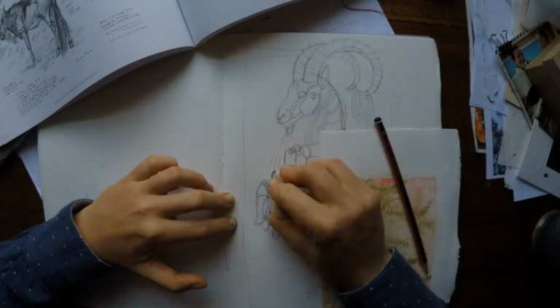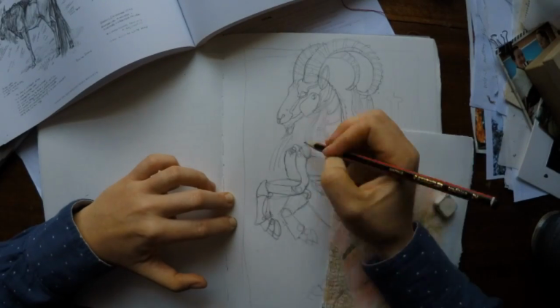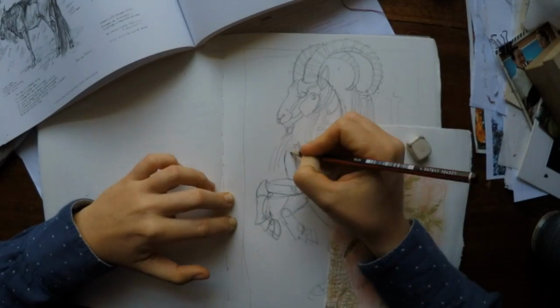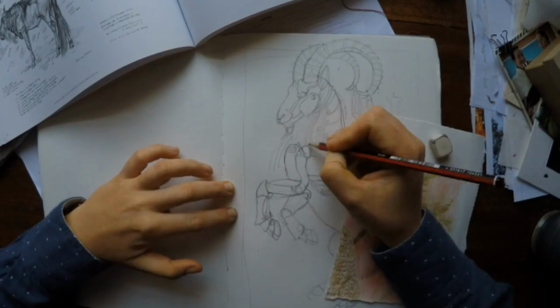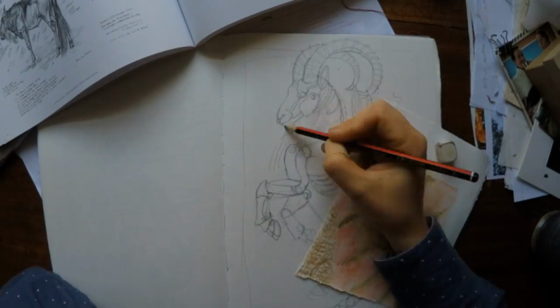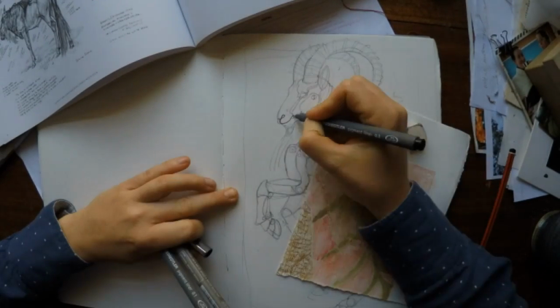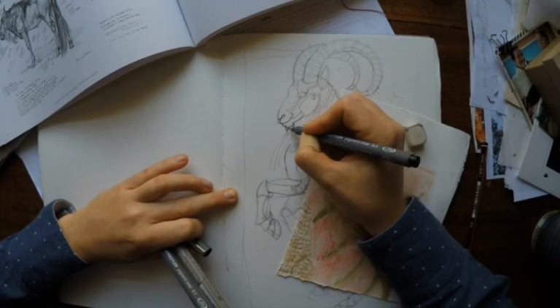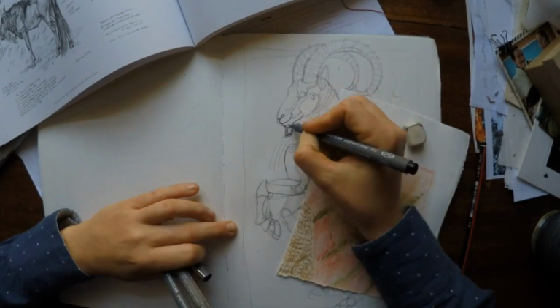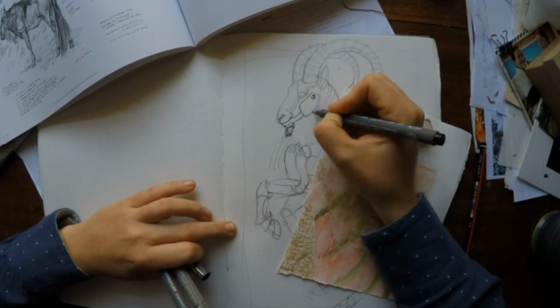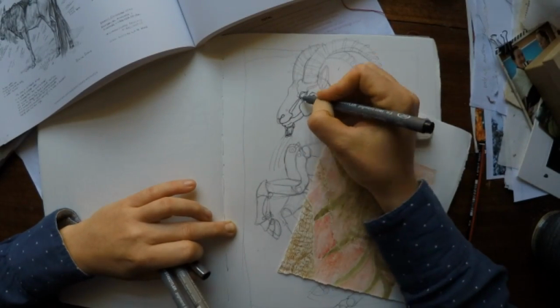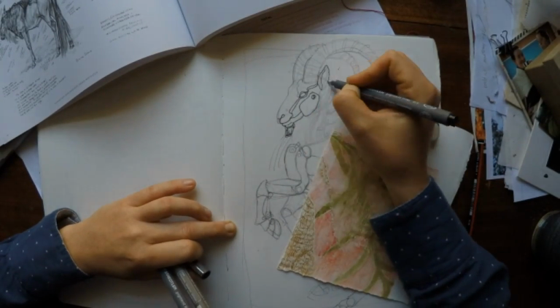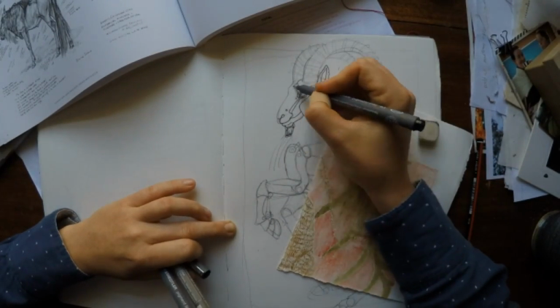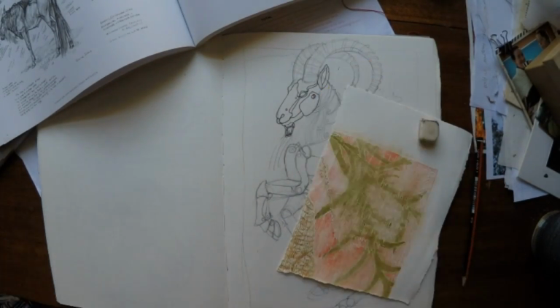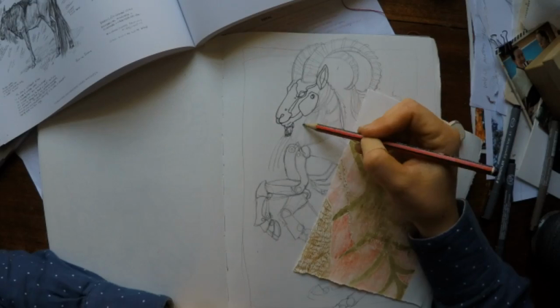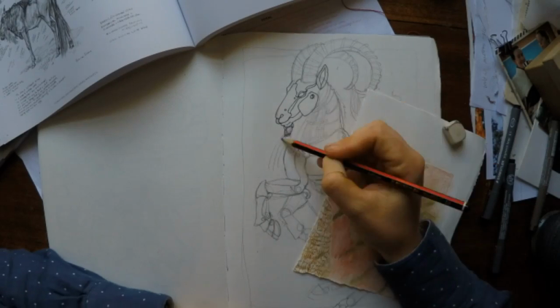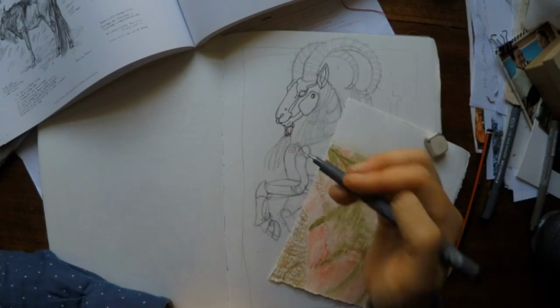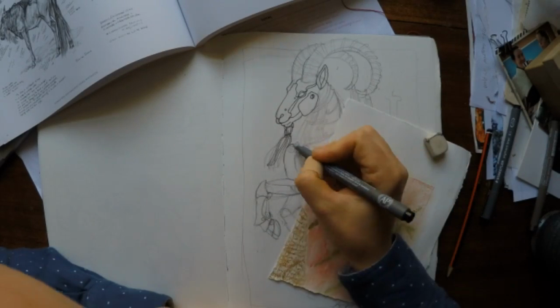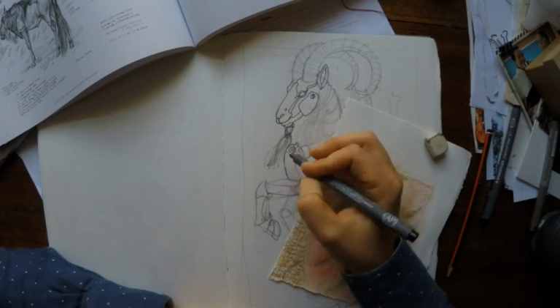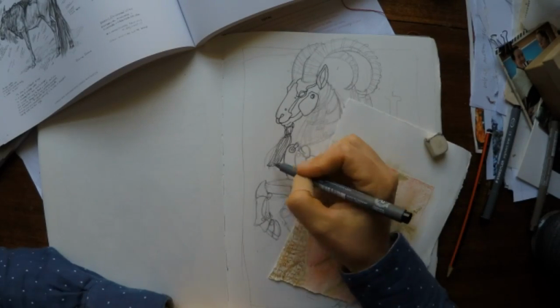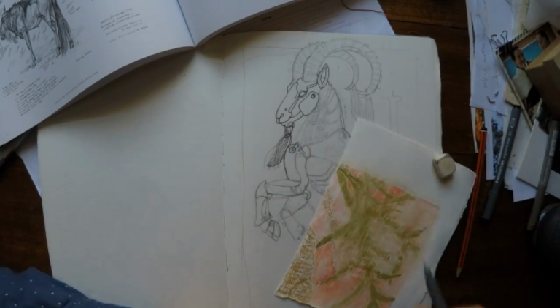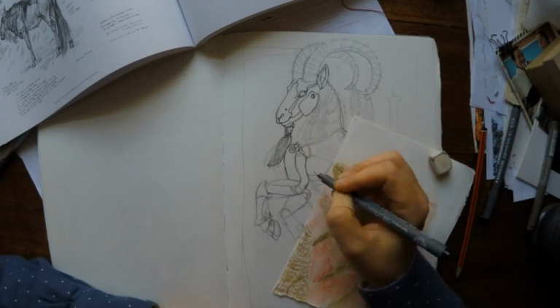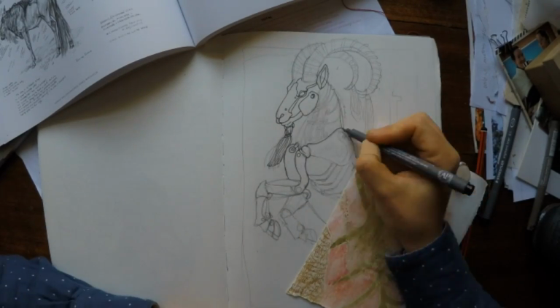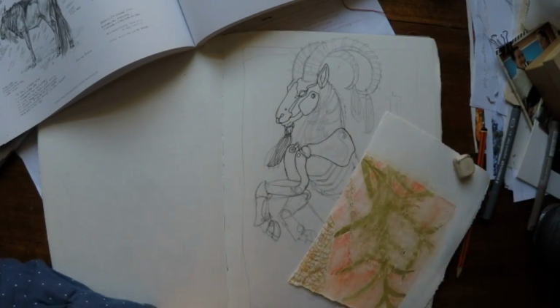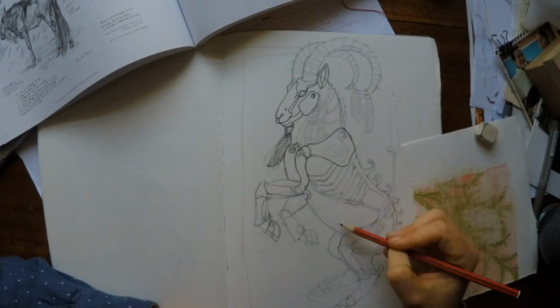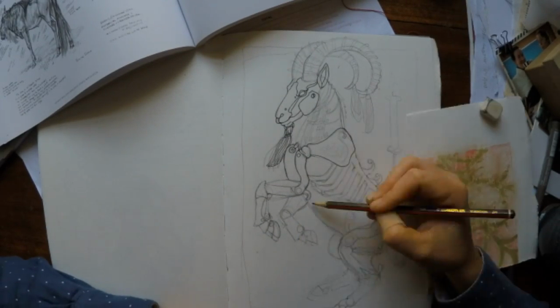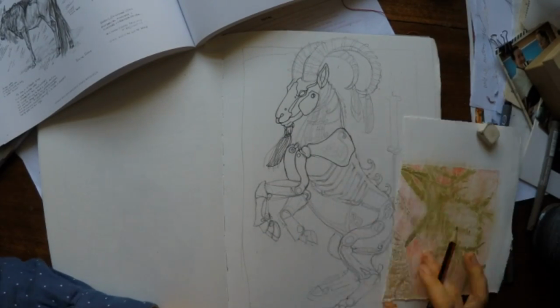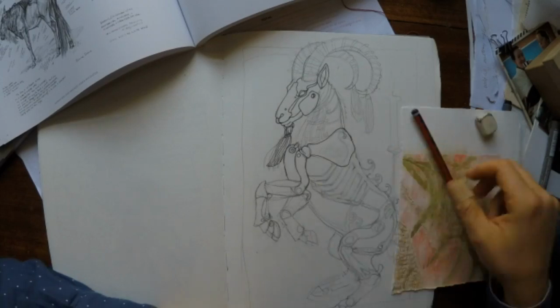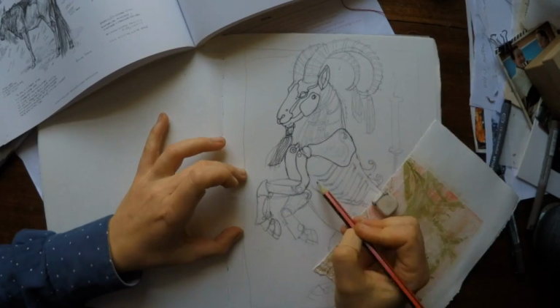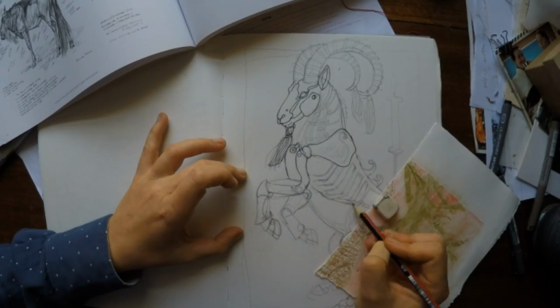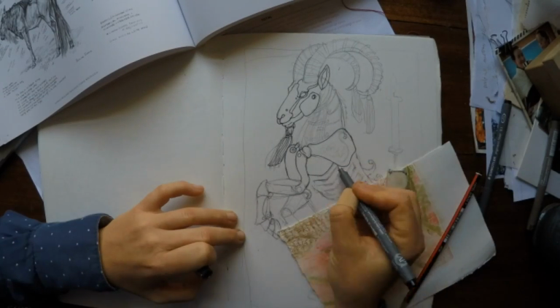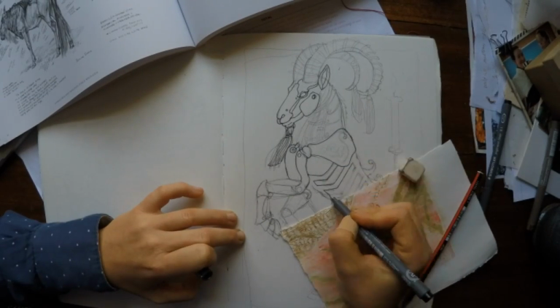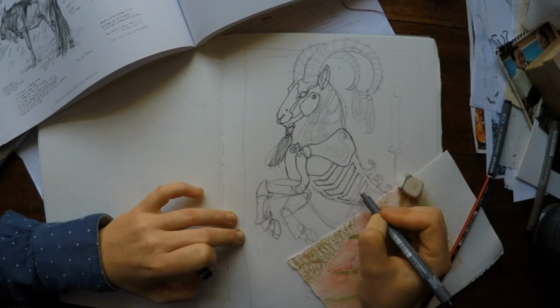You'll notice in a moment that I'll start using a bit of transparent paper, and that's to double-check the length of the front leg that I've already drawn, in order to put in the back leg at a better angle.